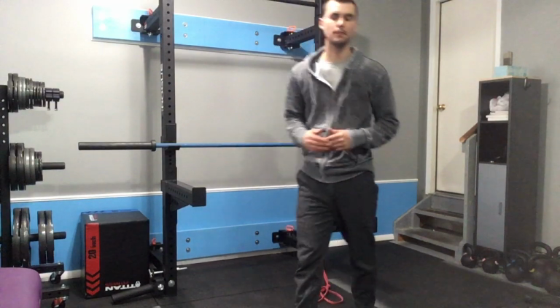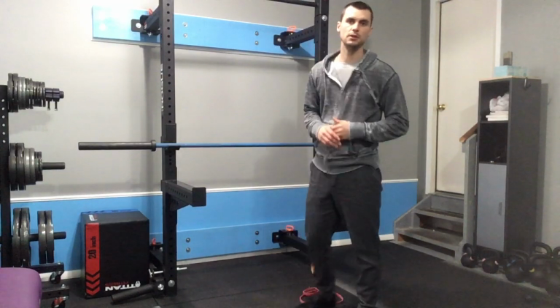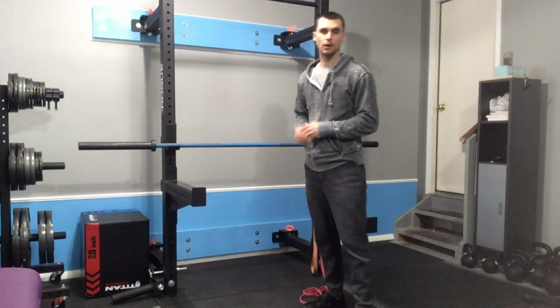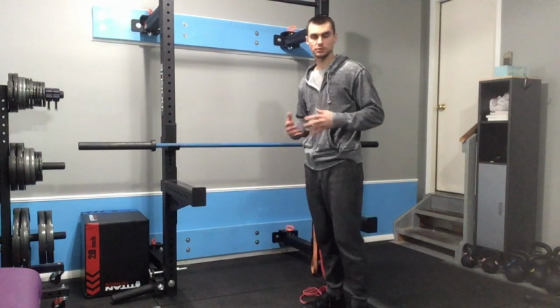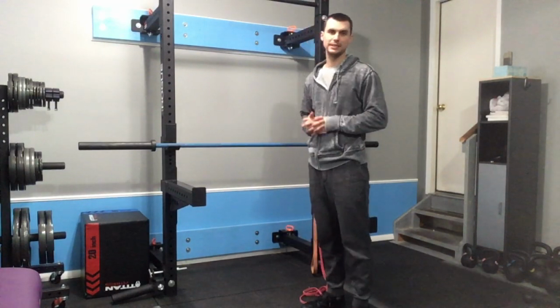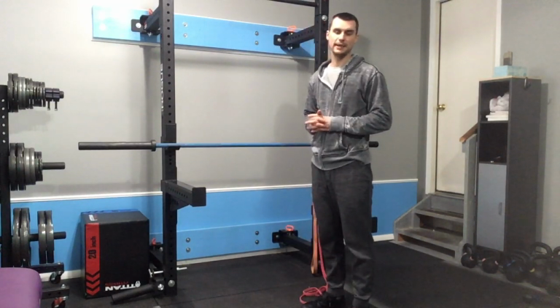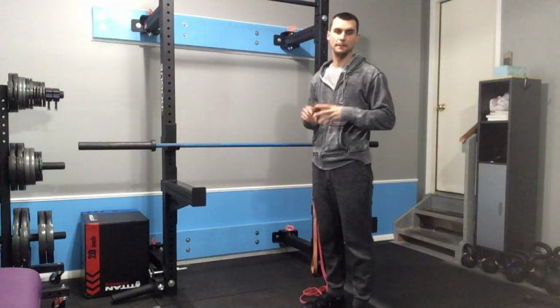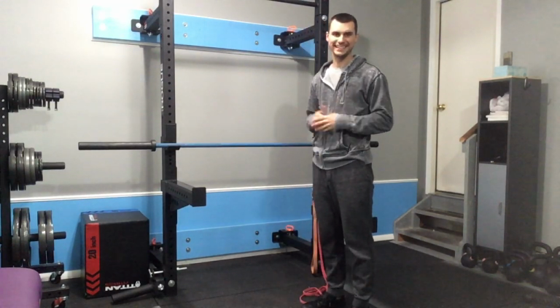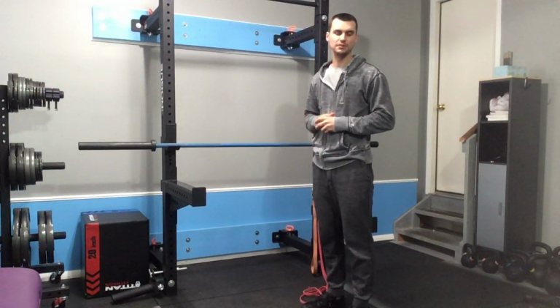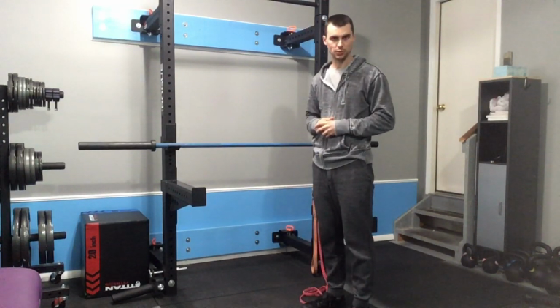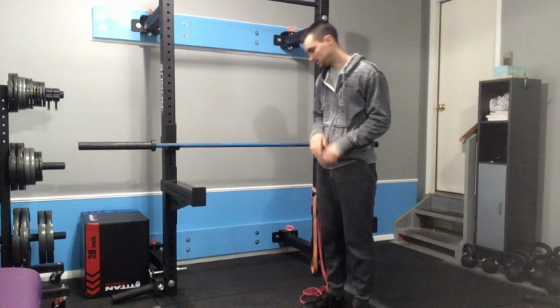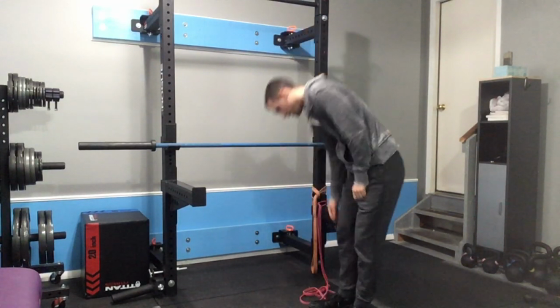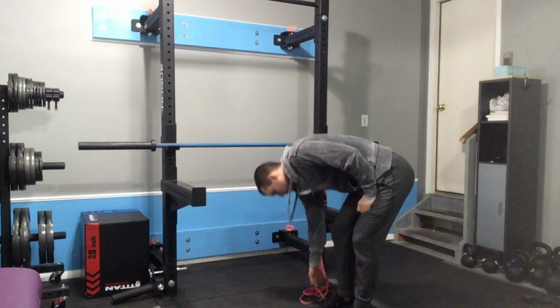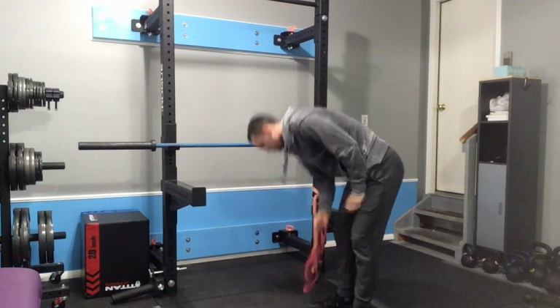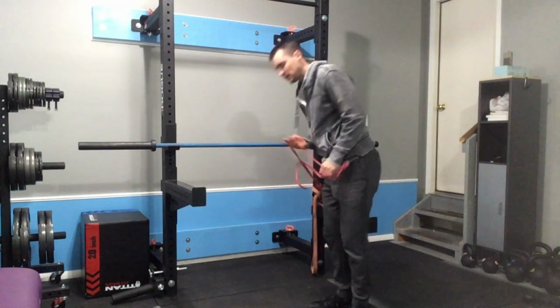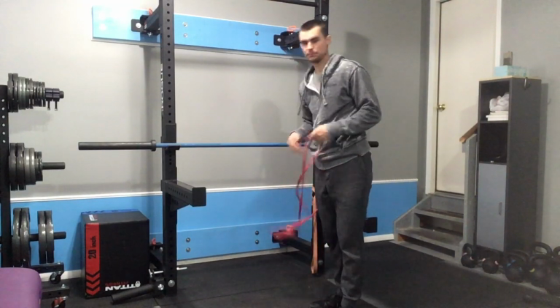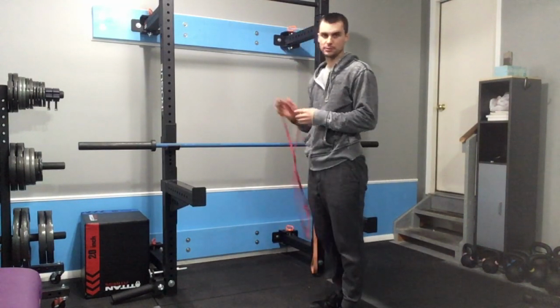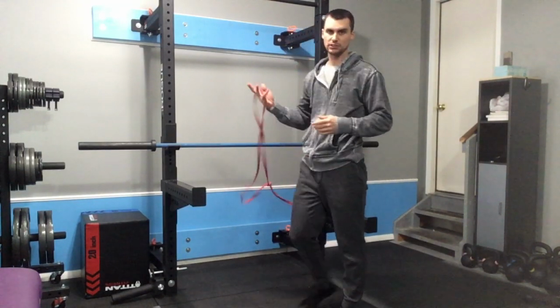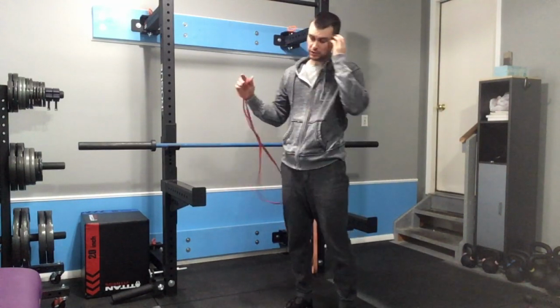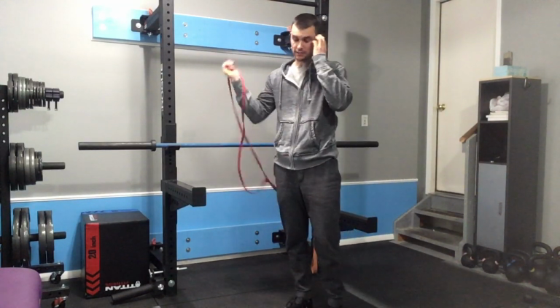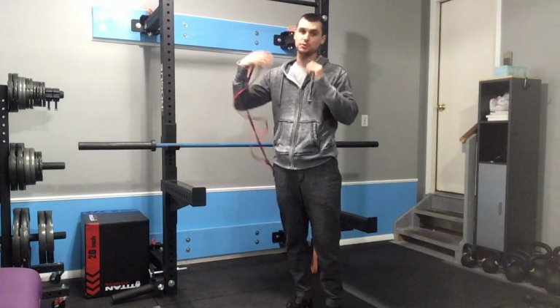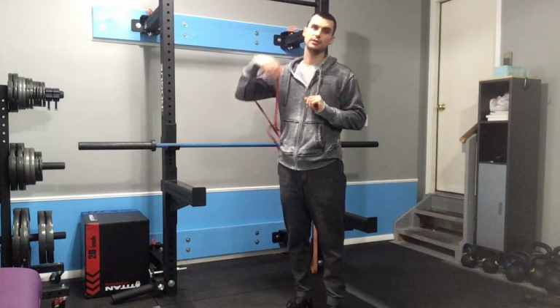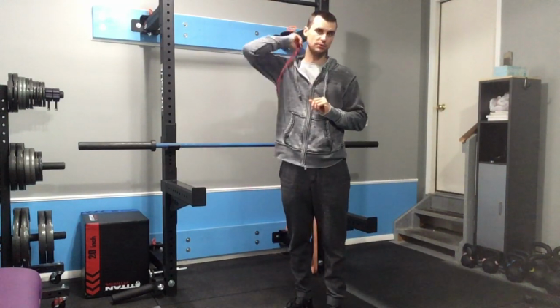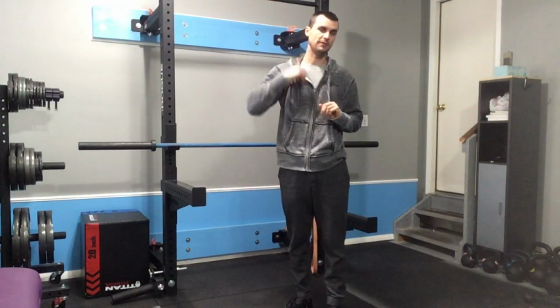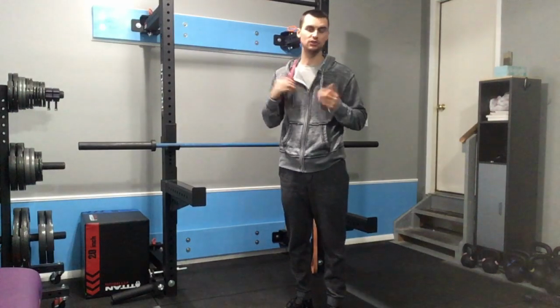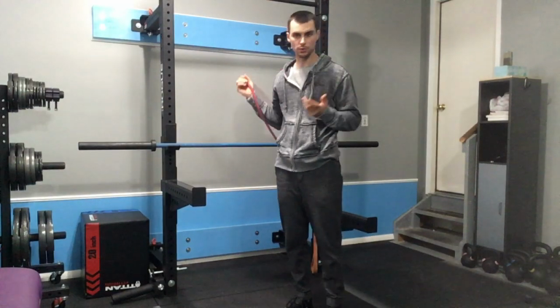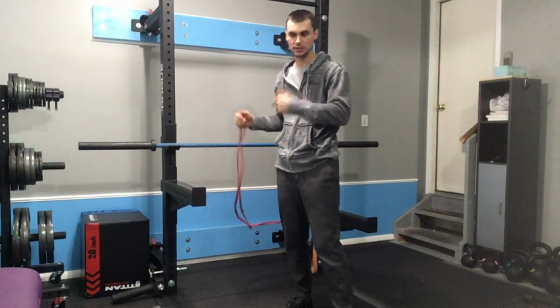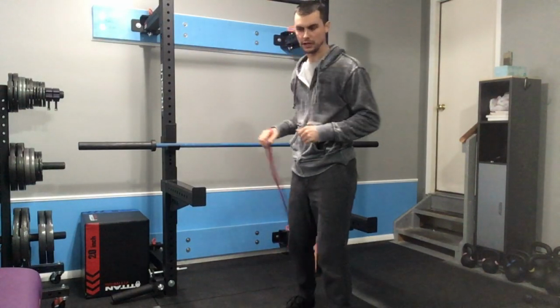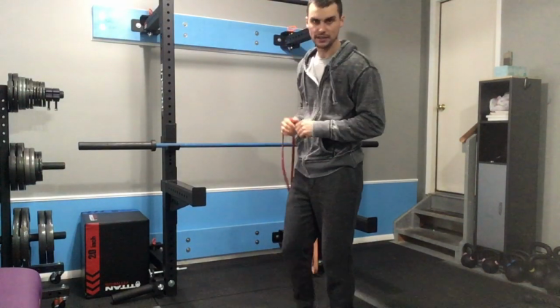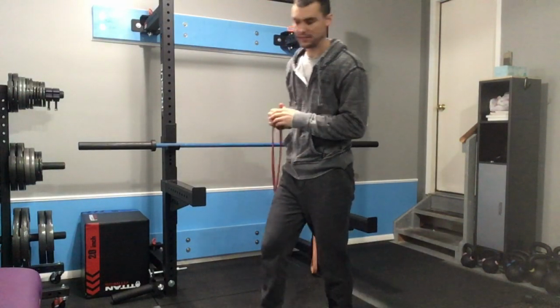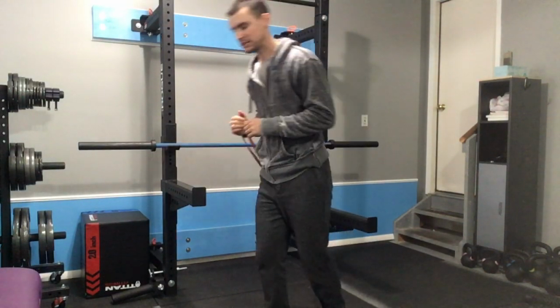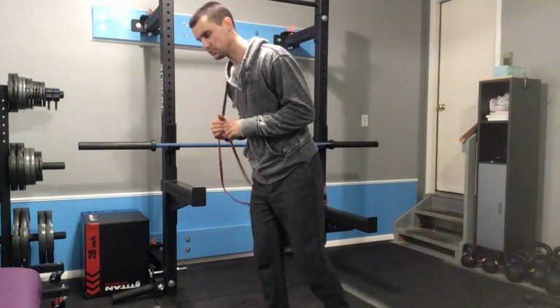This will be a banded split squat. You'll set it up pretty similarly to the banded hip stretch, except you'll be facing towards the band's attachment.